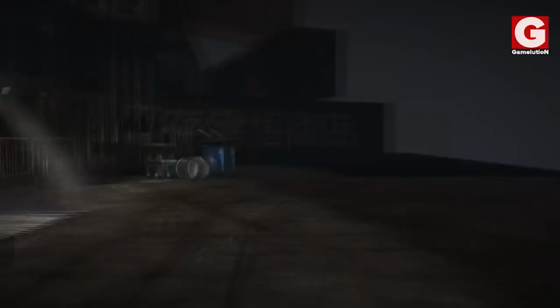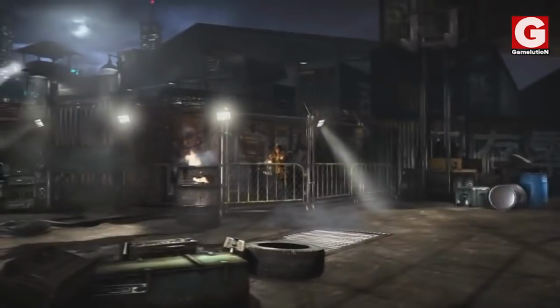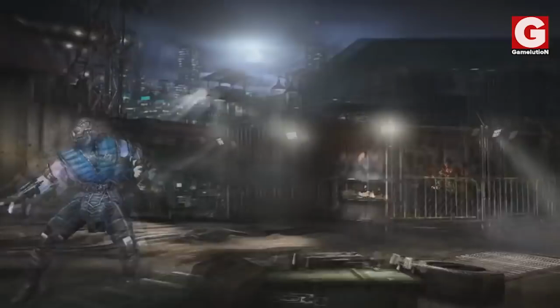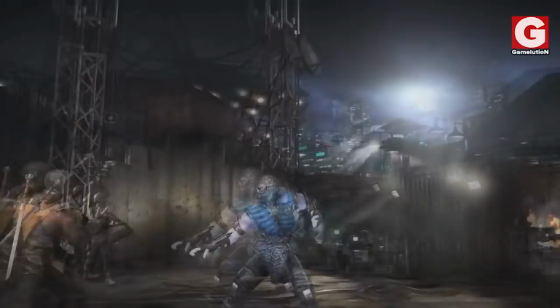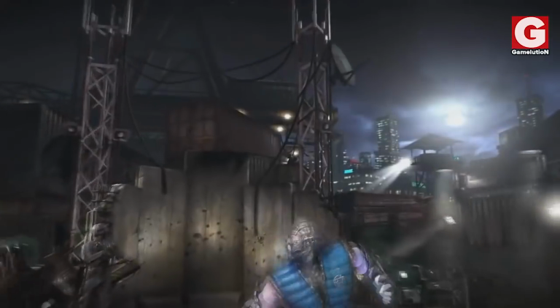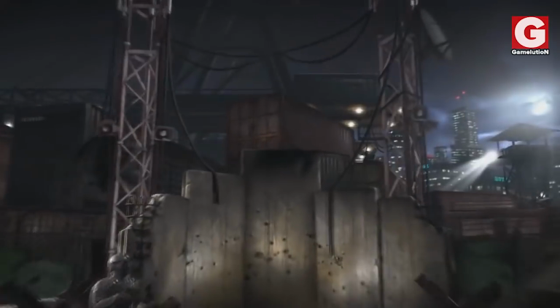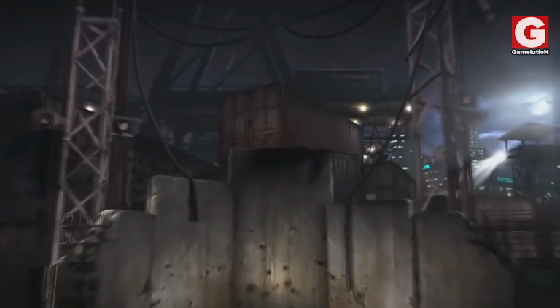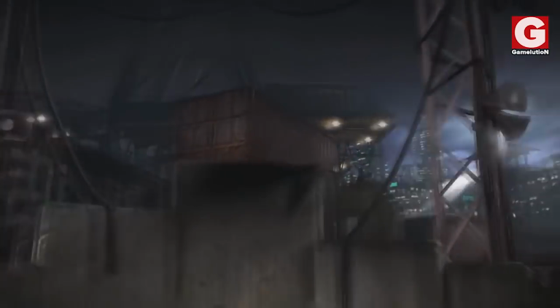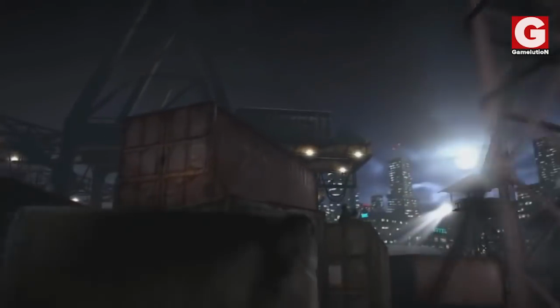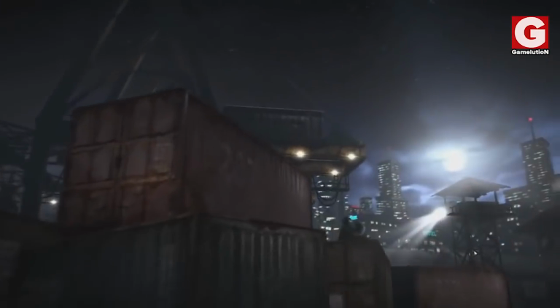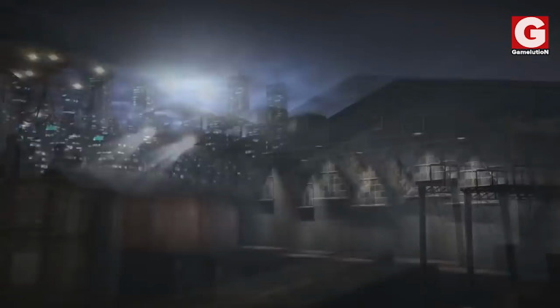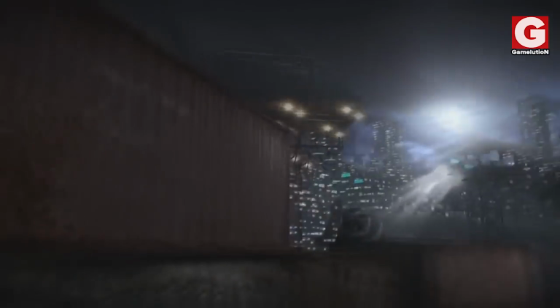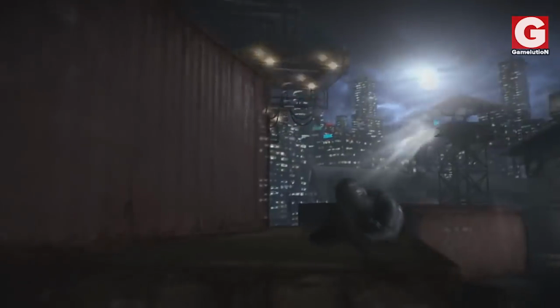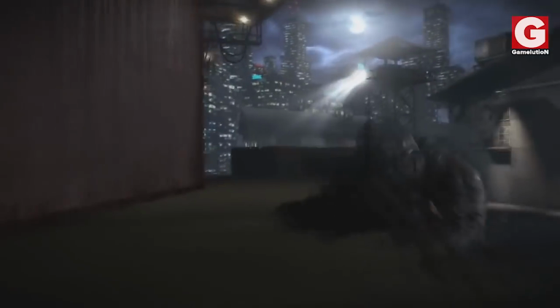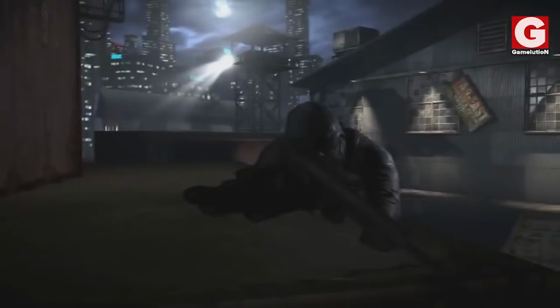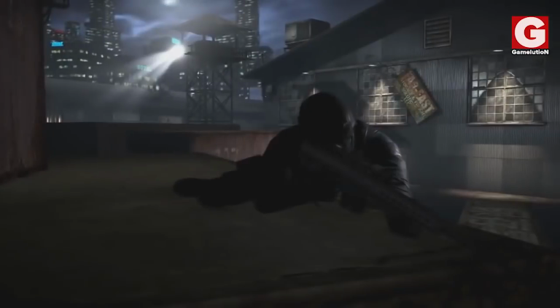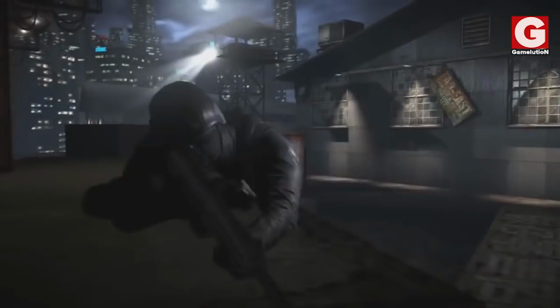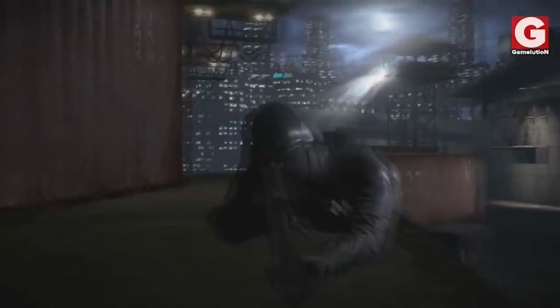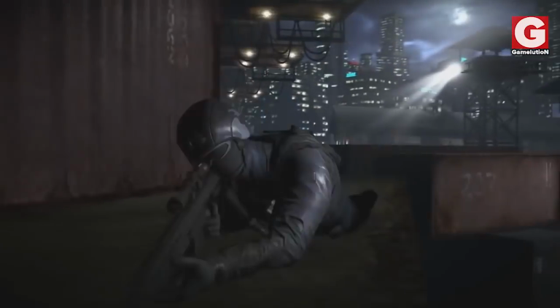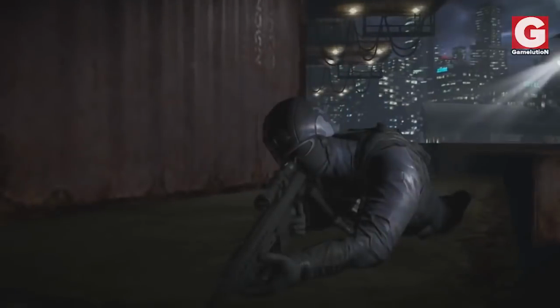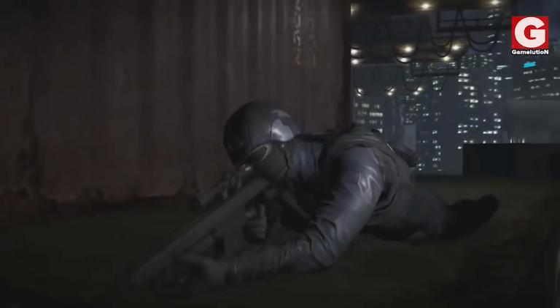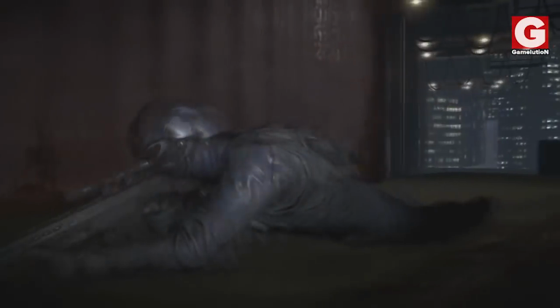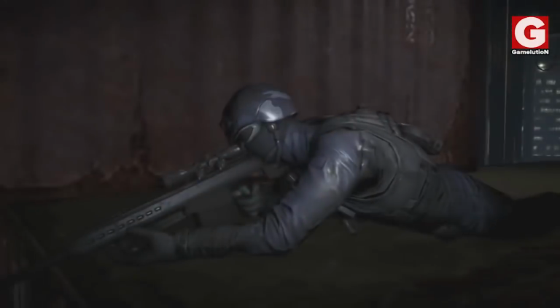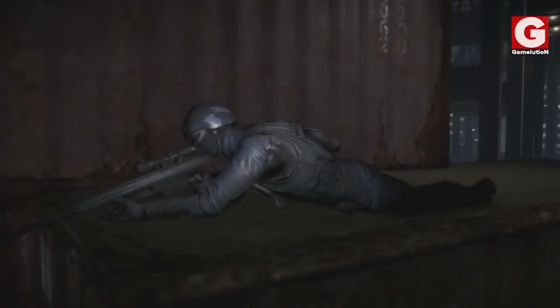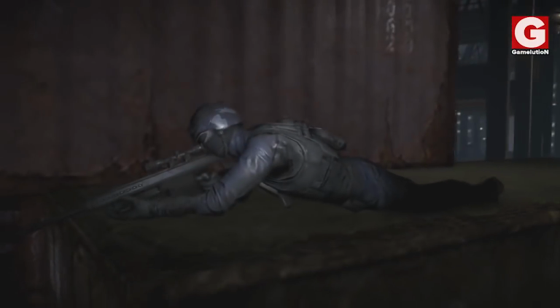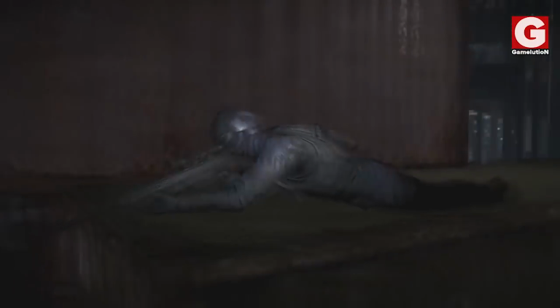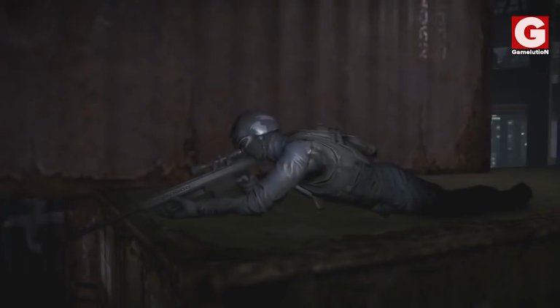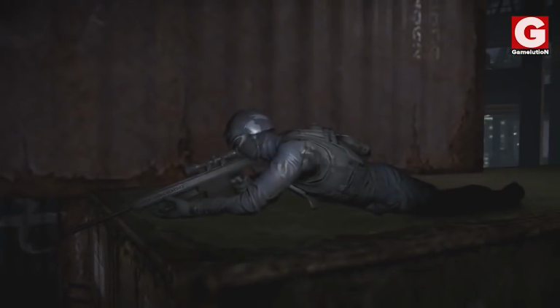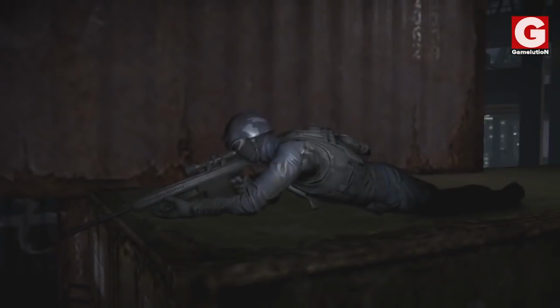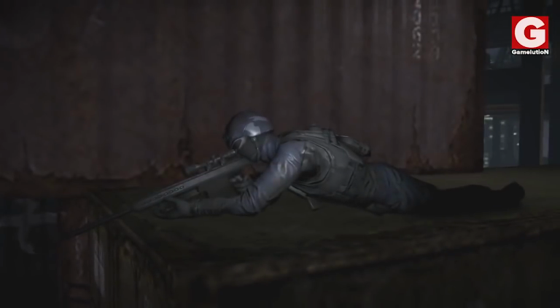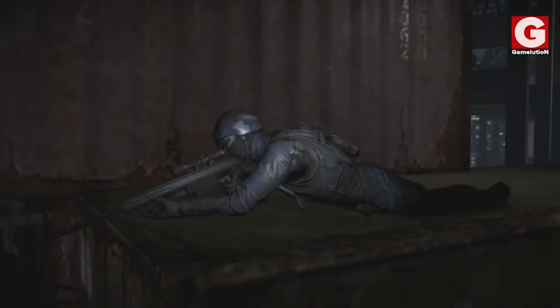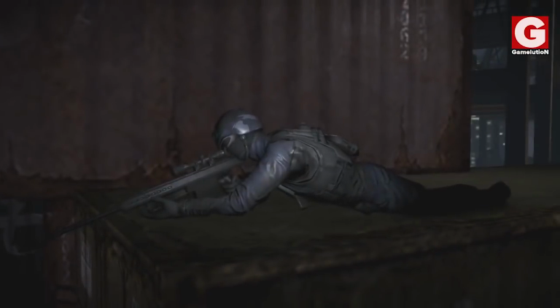From Outworld we travel to Earthrealm, precisely at the Refugee Camp, where the first hidden thing you notice is one of Sonya Blade's special forces members aiming at the players from above the trailers with a sniper rifle.